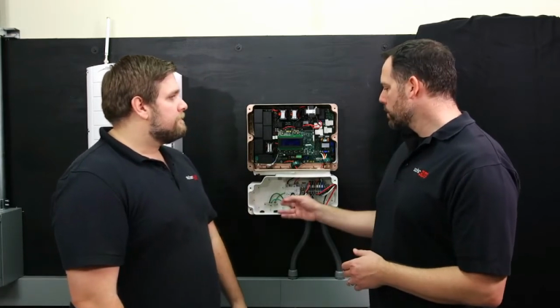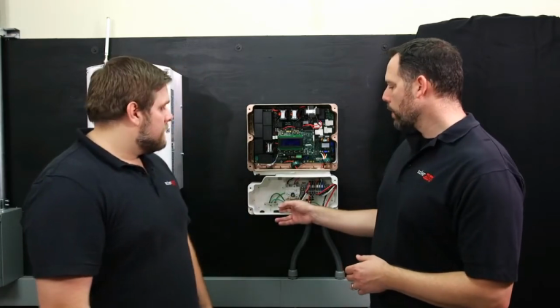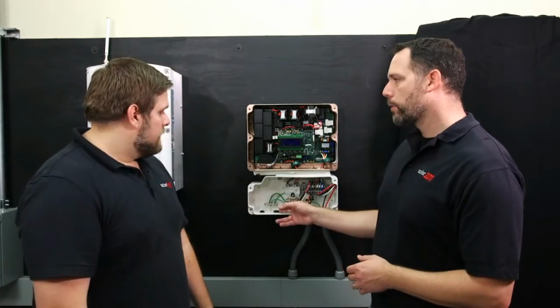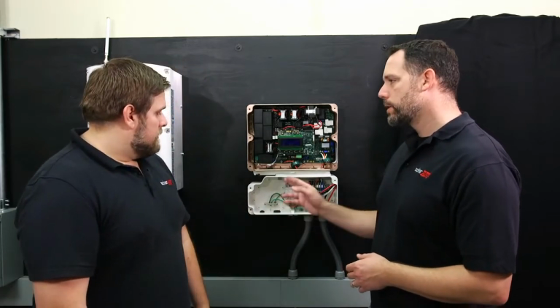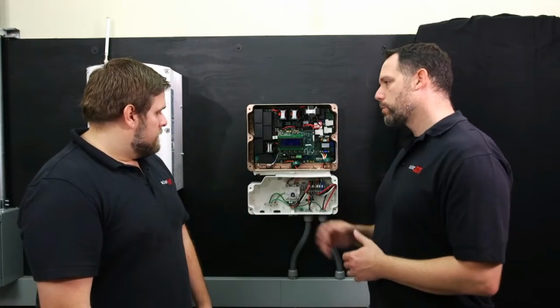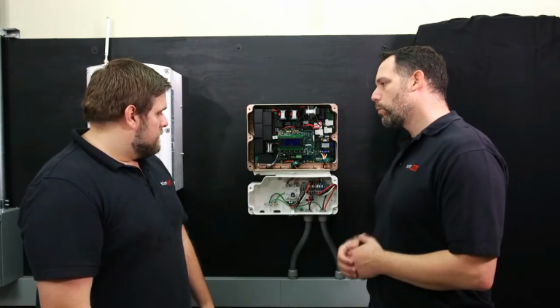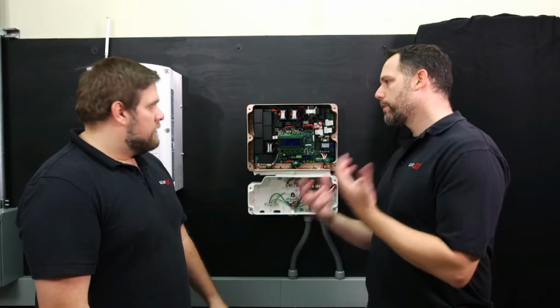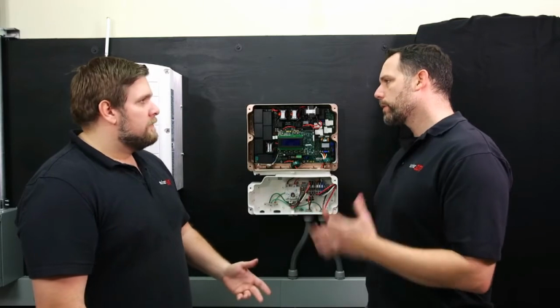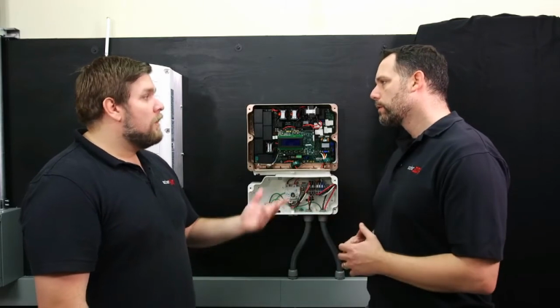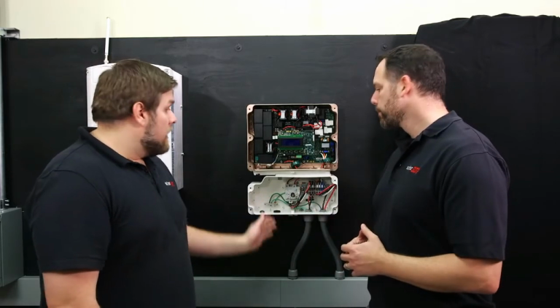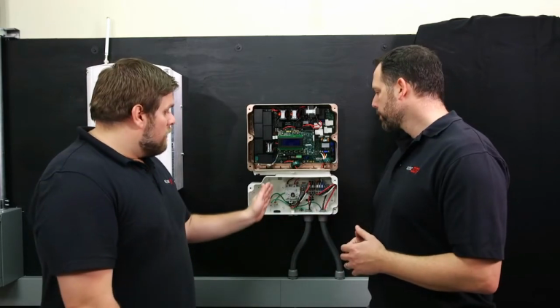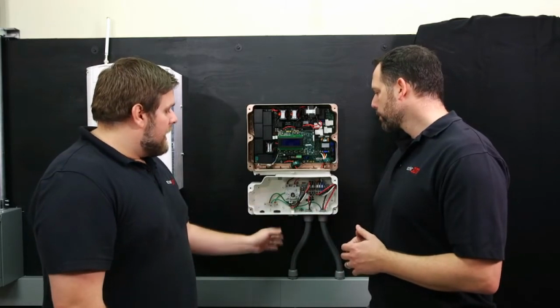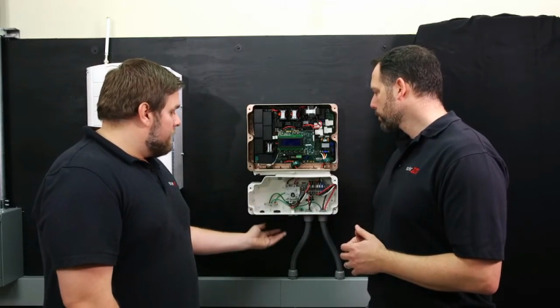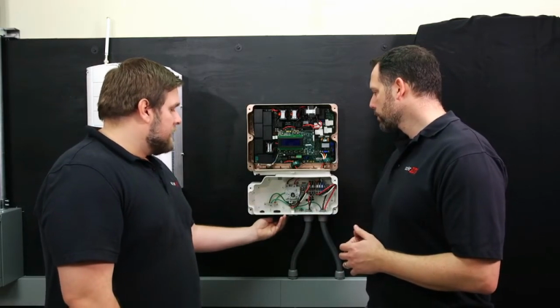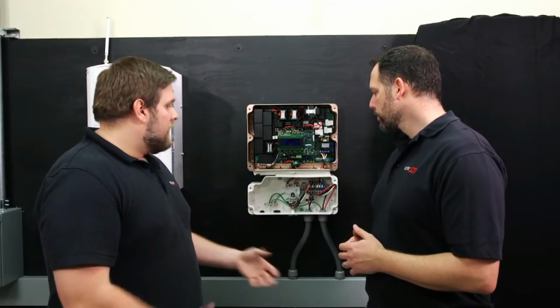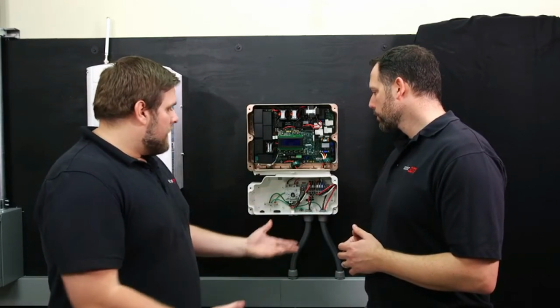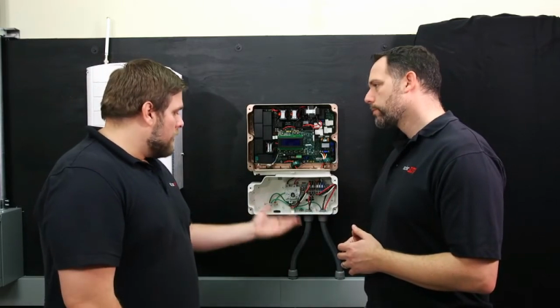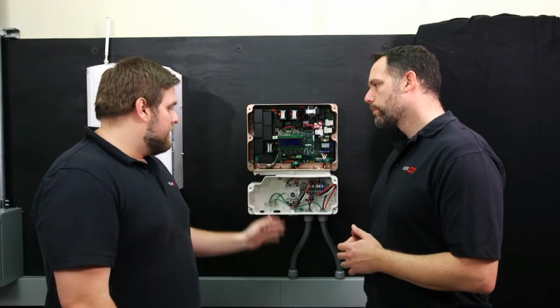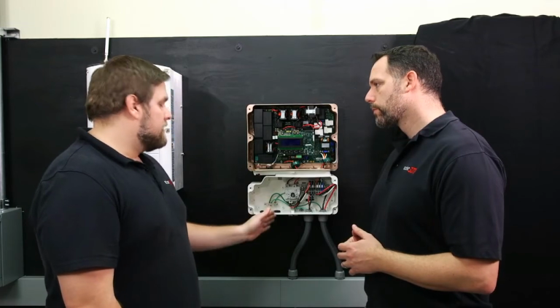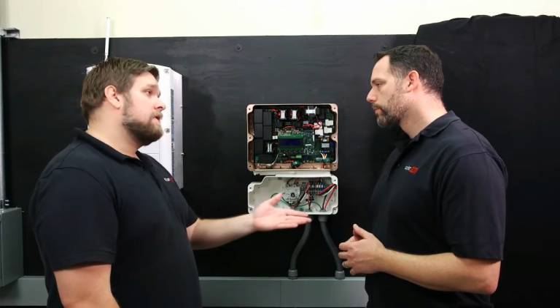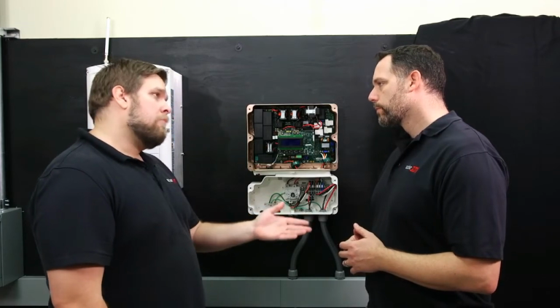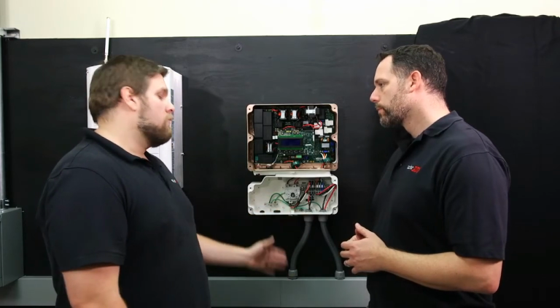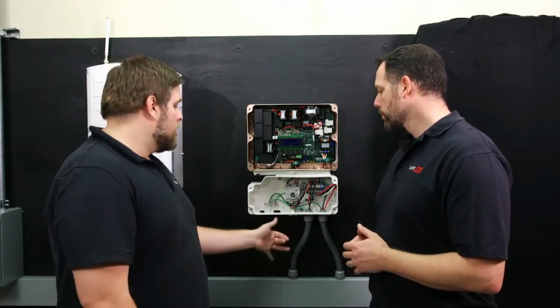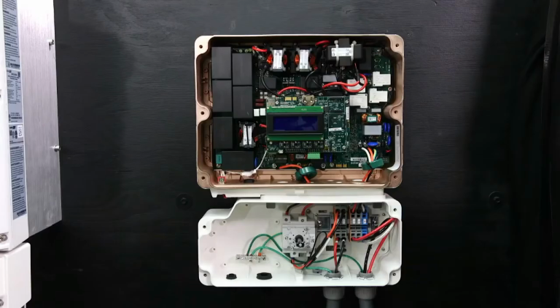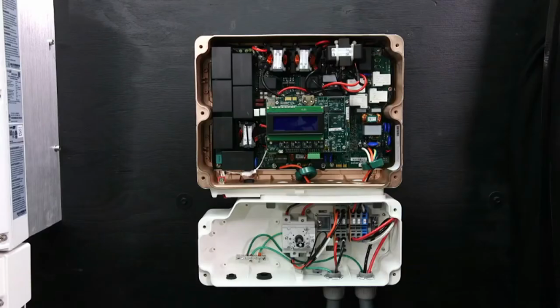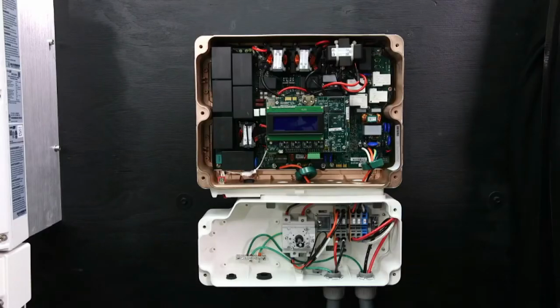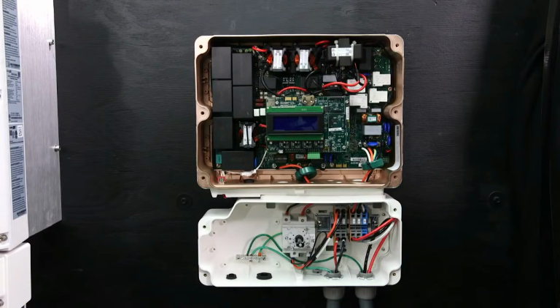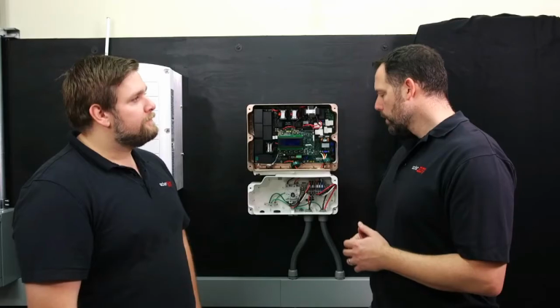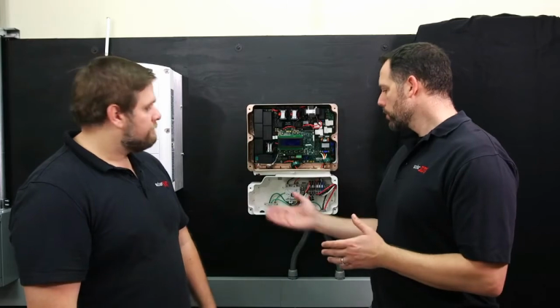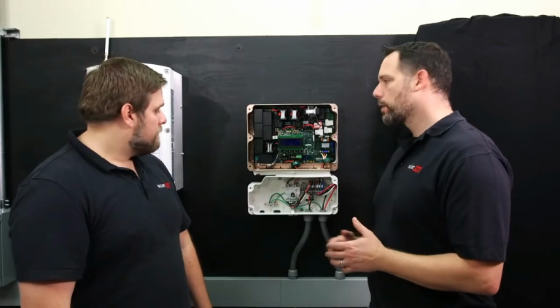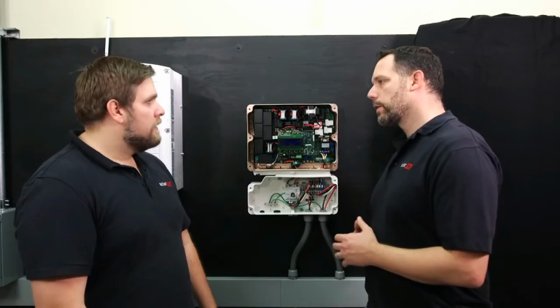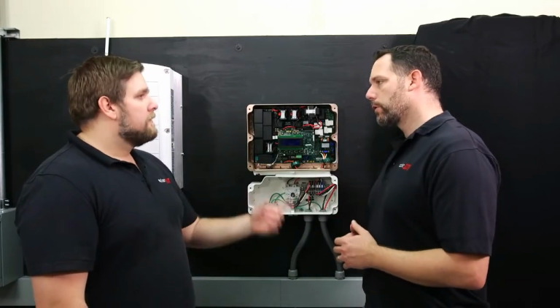This is different routing it through the DC safety switch. The advantage is that if you use the cable gland provided, that works great, but if you decide not to use the cable gland and run conduit instead, you get a more aesthetic look and a cleaner installation overall.